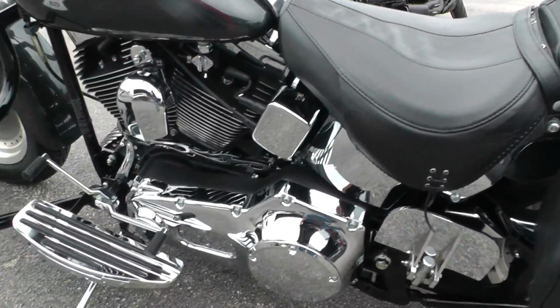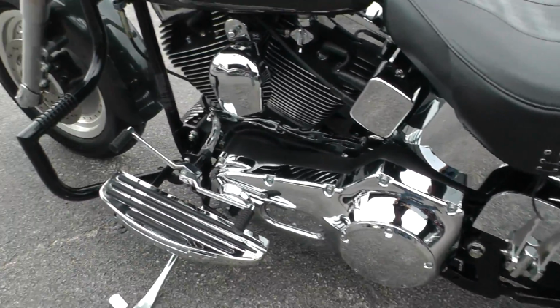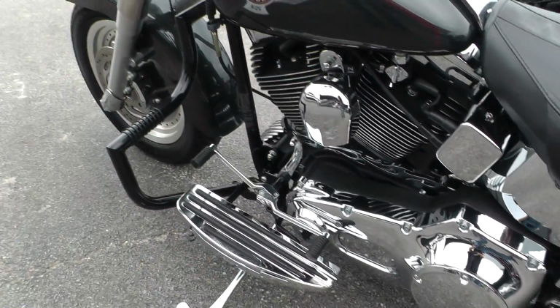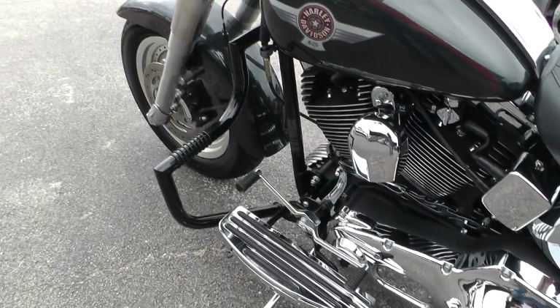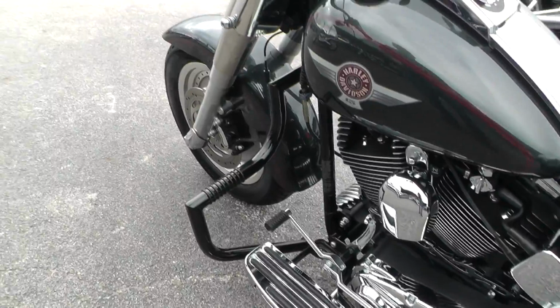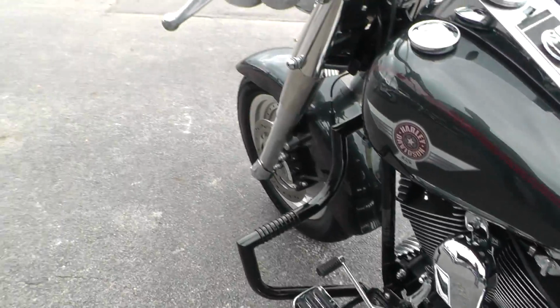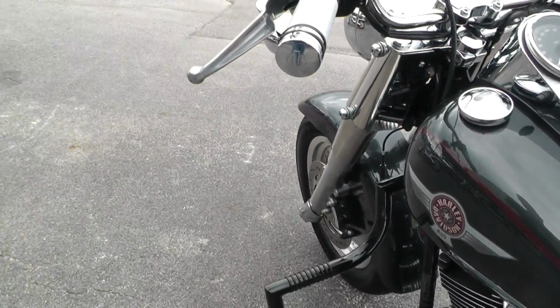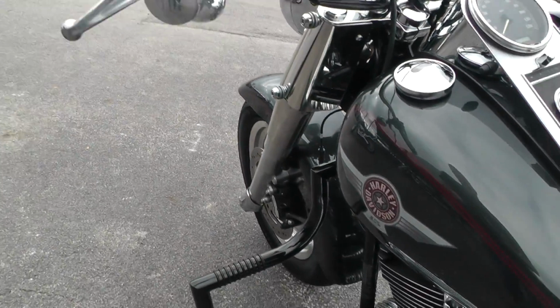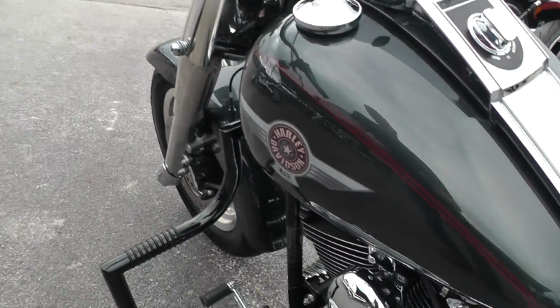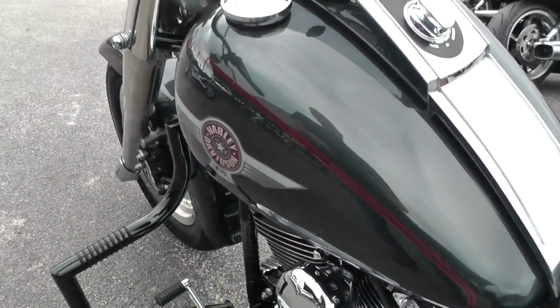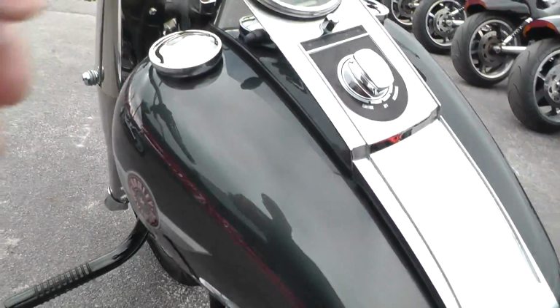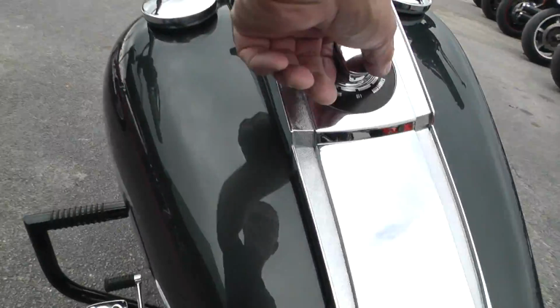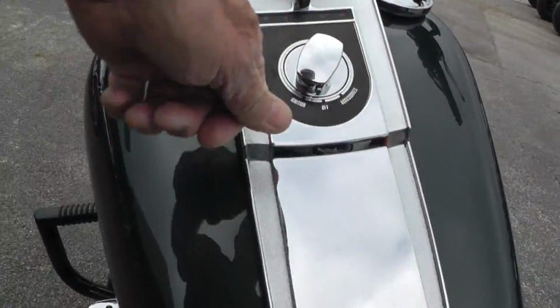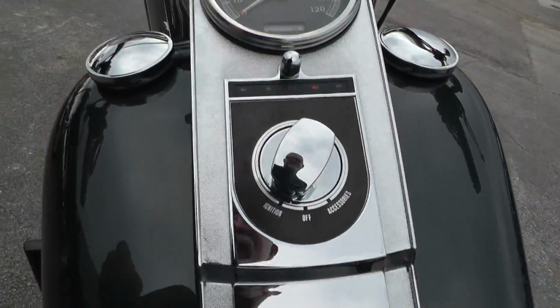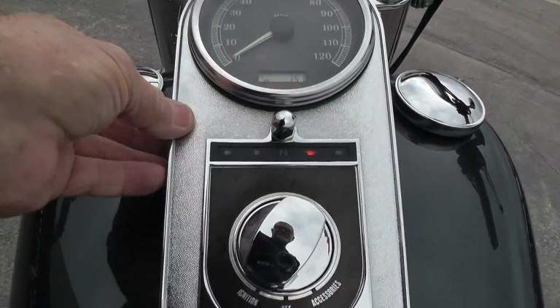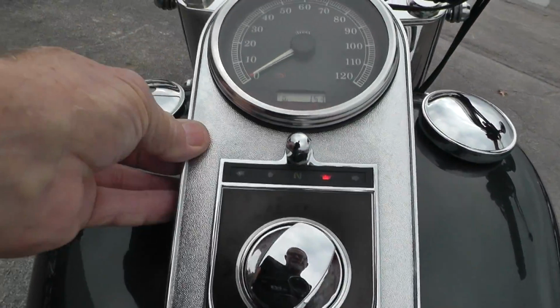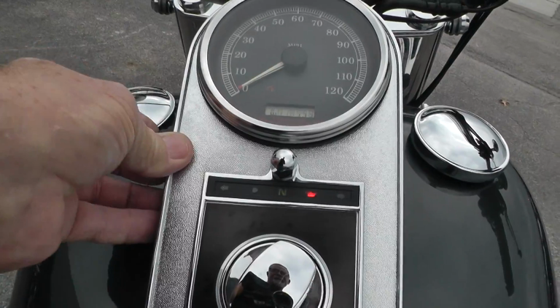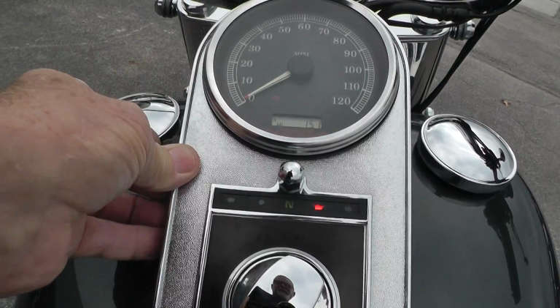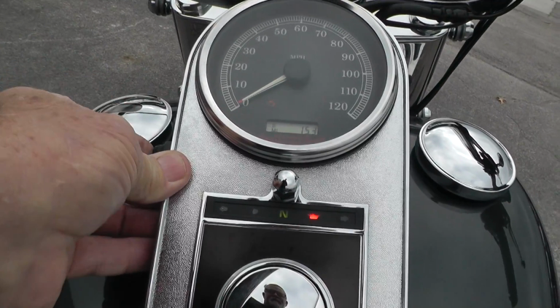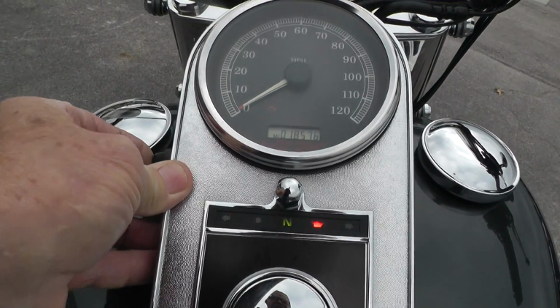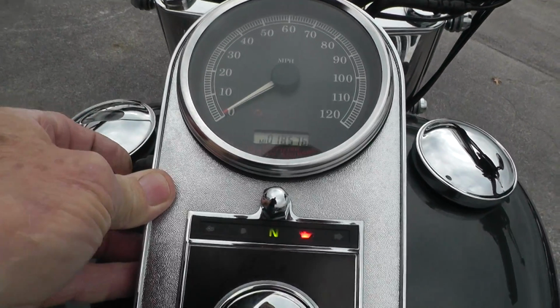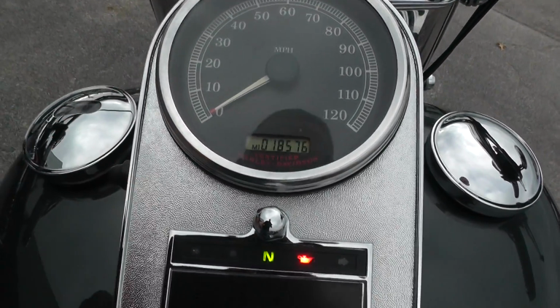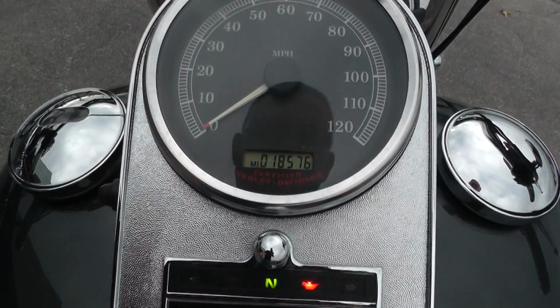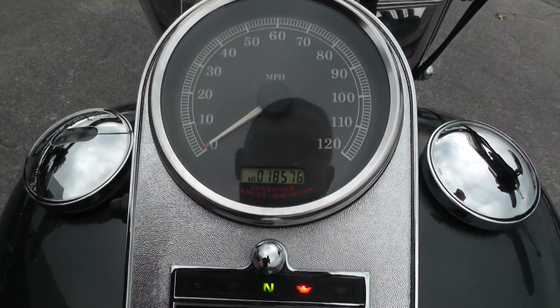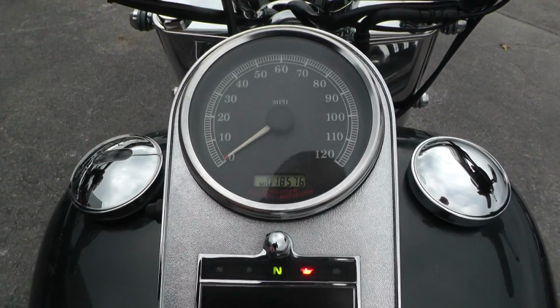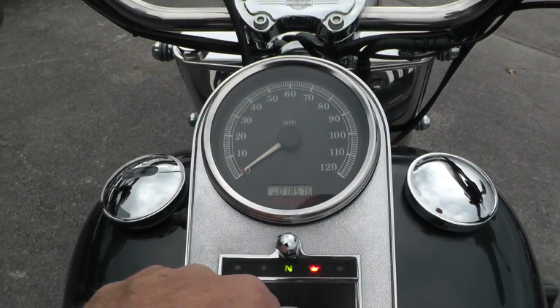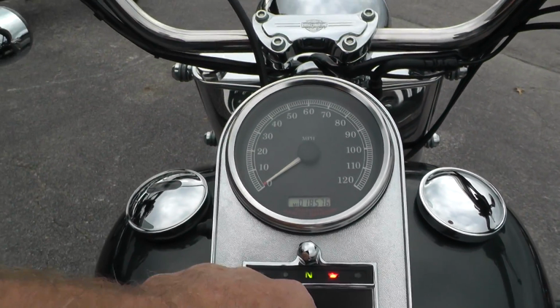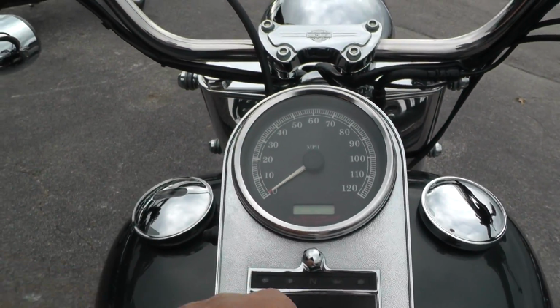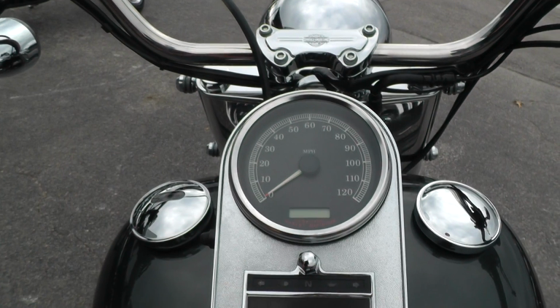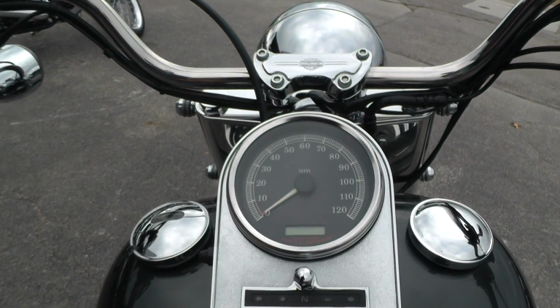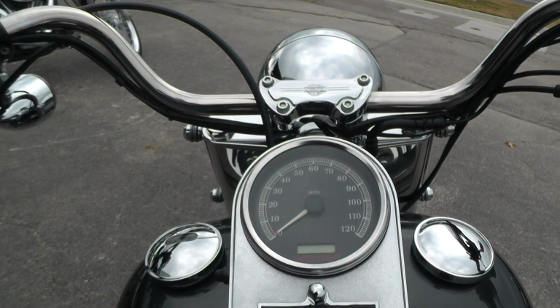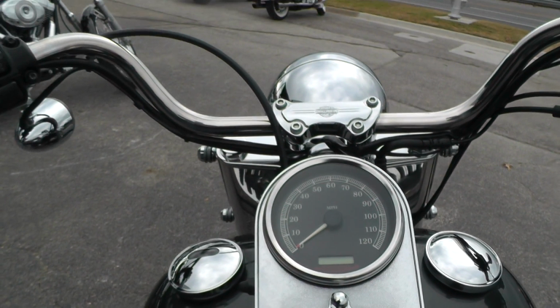Pretty nice bike — runs real good, I just got through riding it. It's a carbureted bike. It's got 18,576 miles on an '05. That's not bad at all.